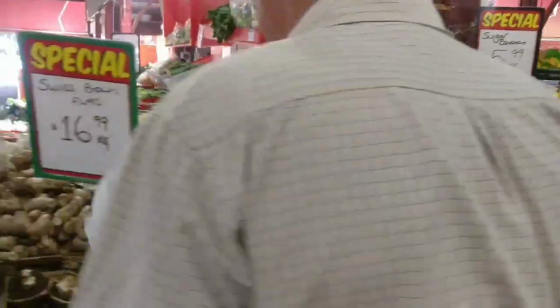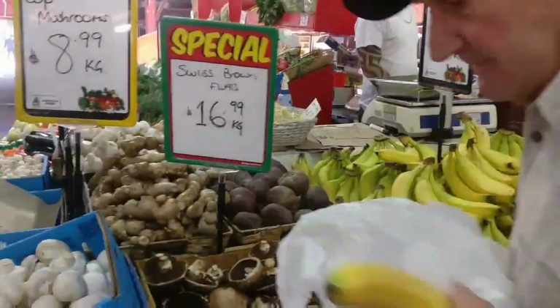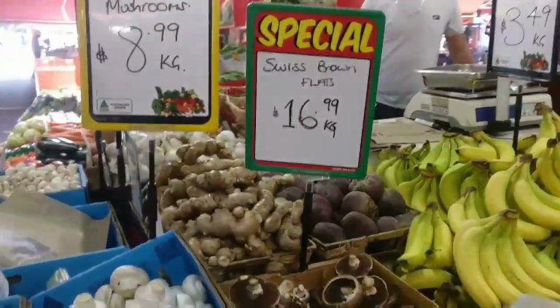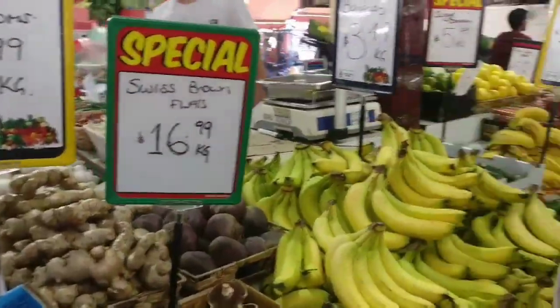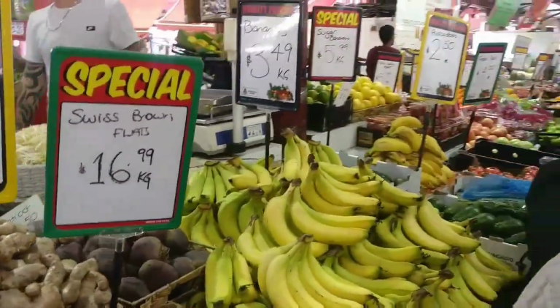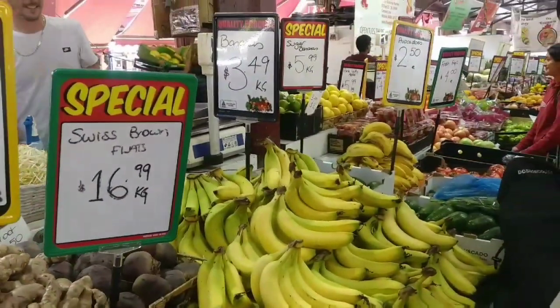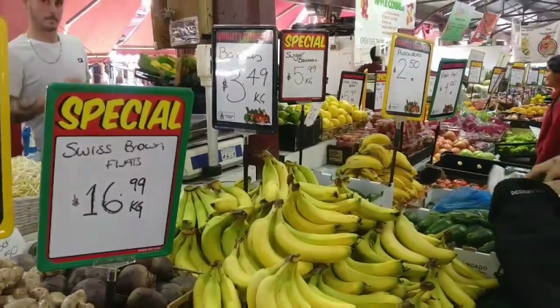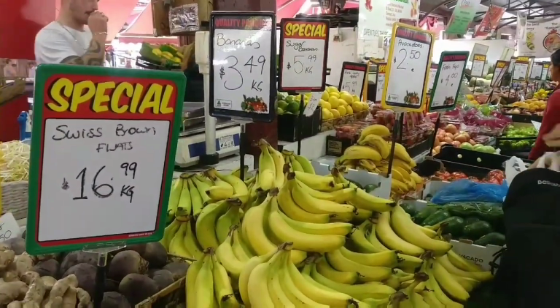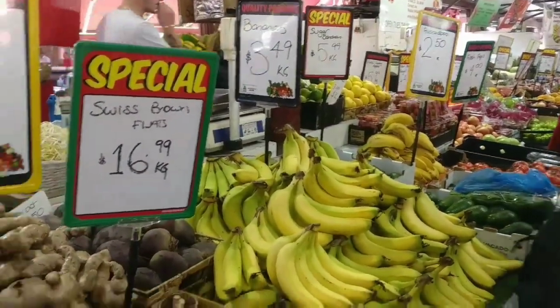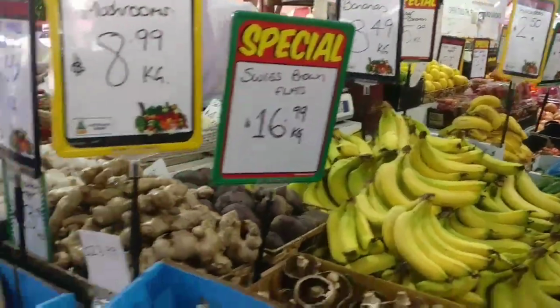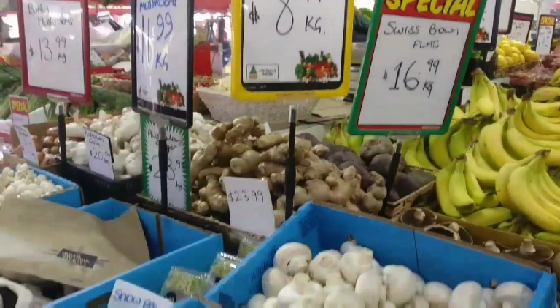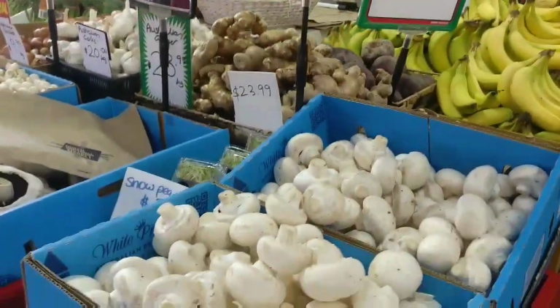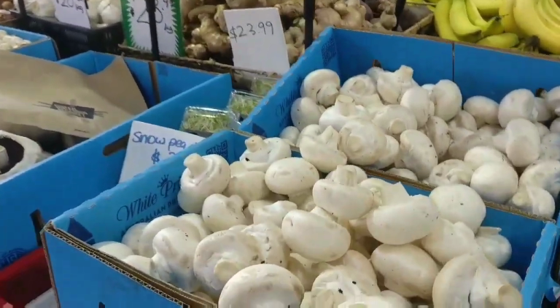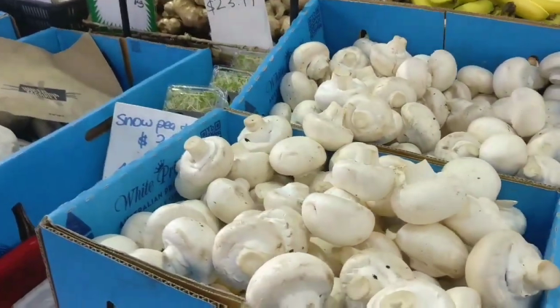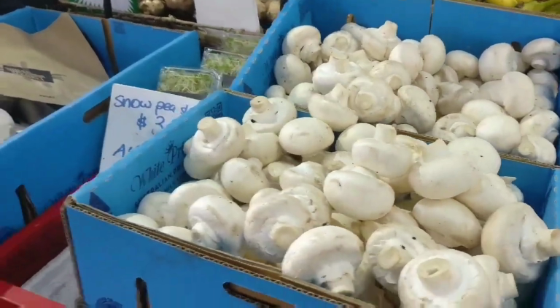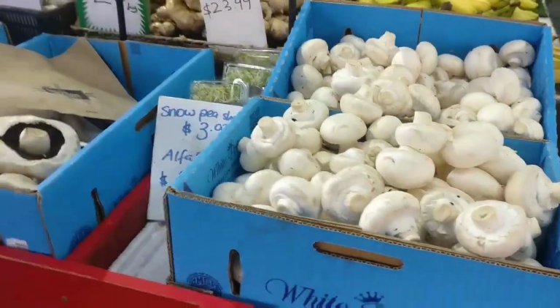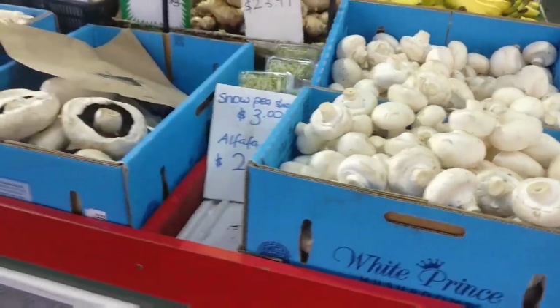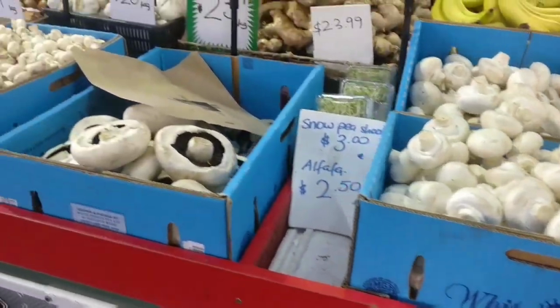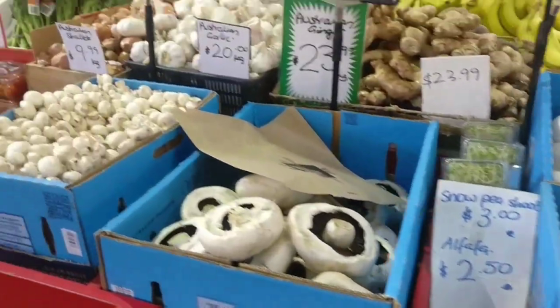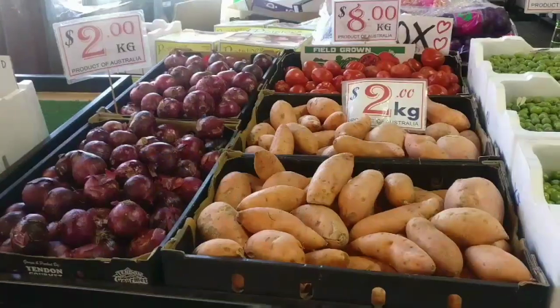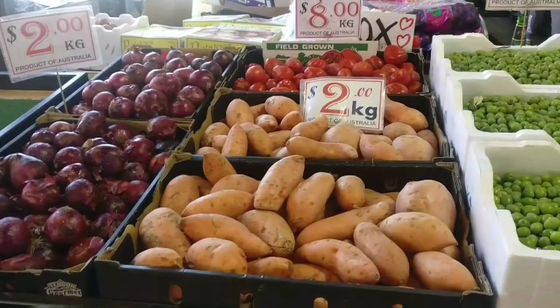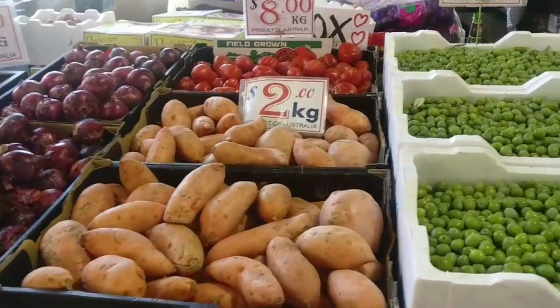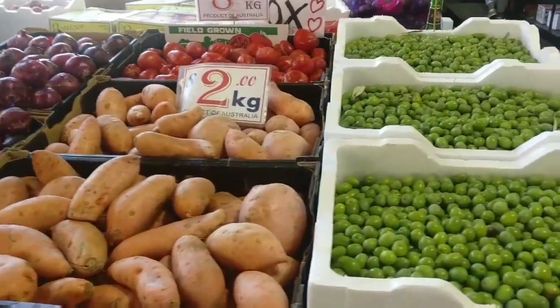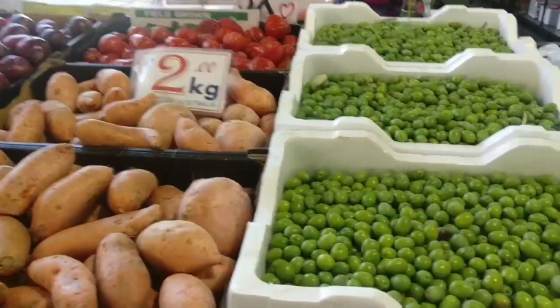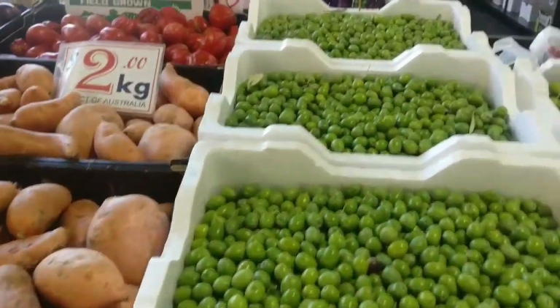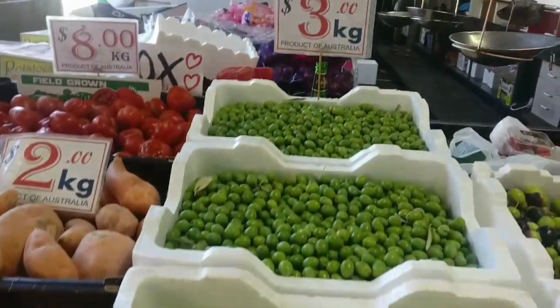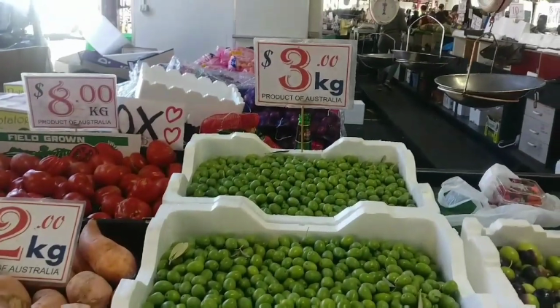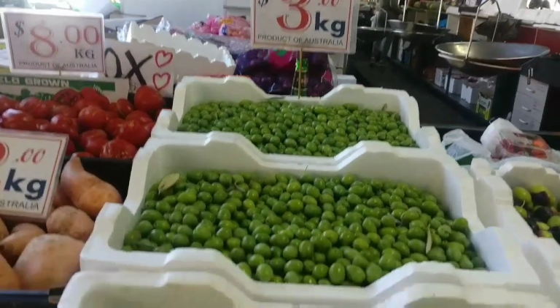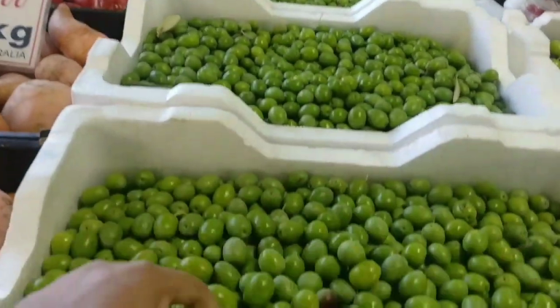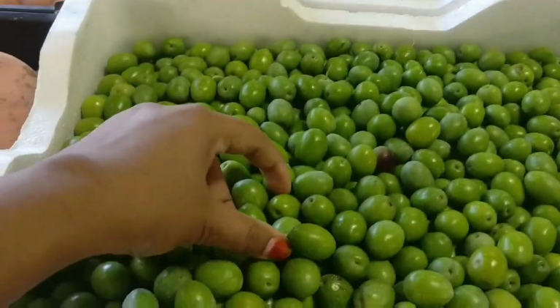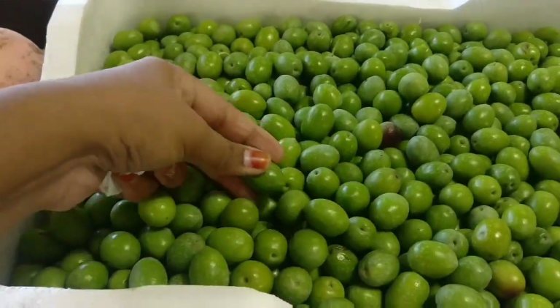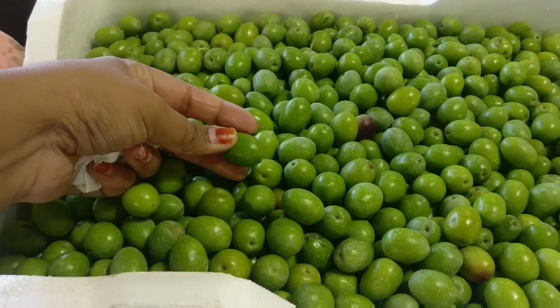Bananas — per kg. Mushrooms. Sweet potatoes. This is fresh olives.